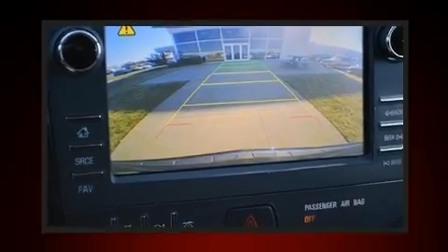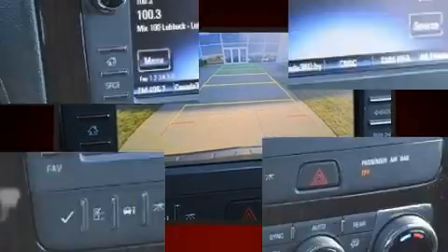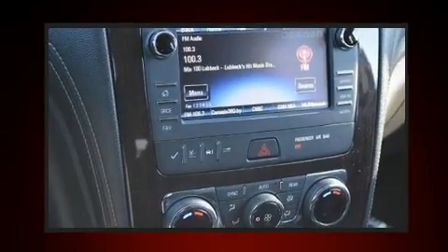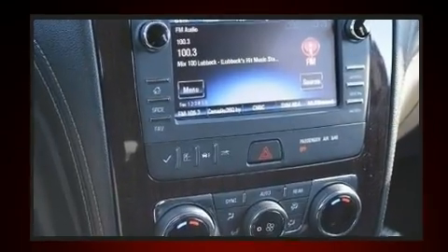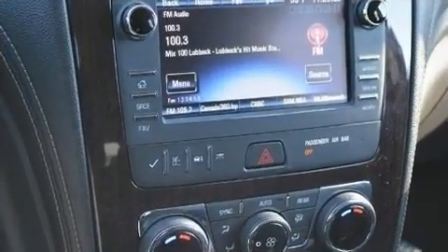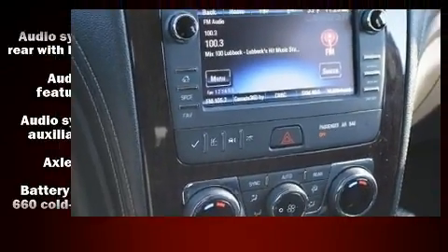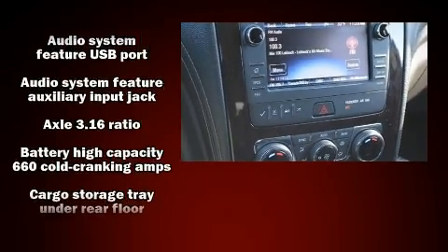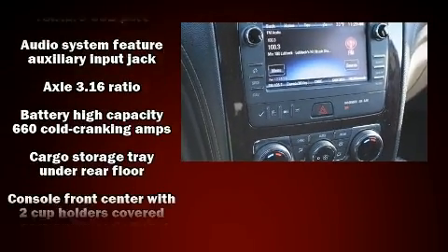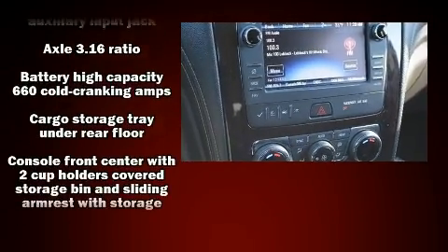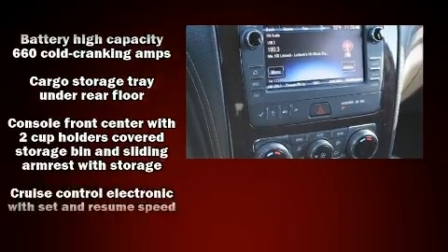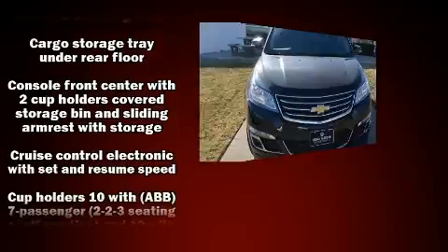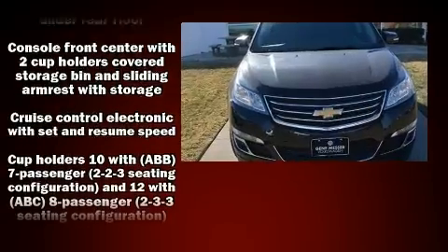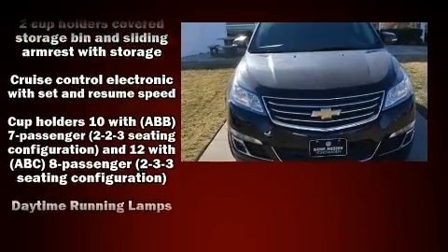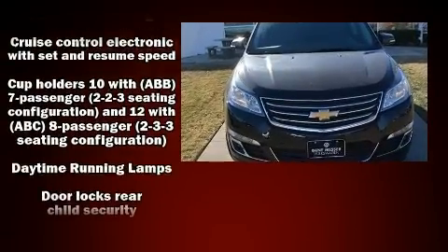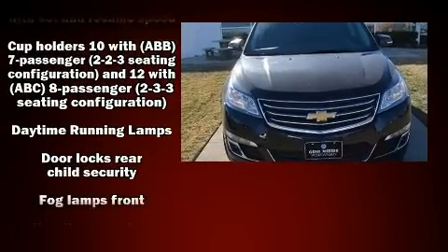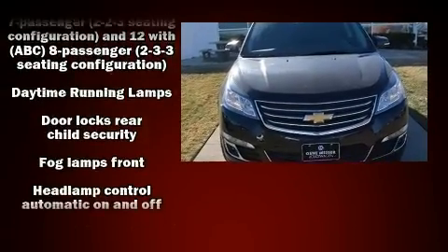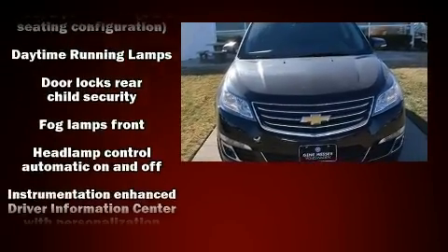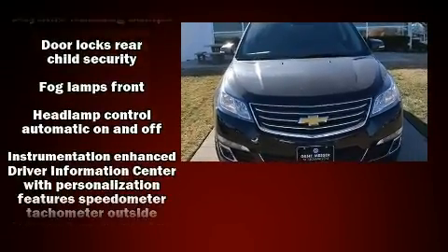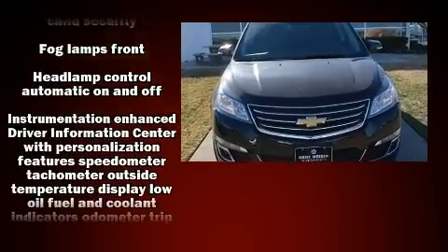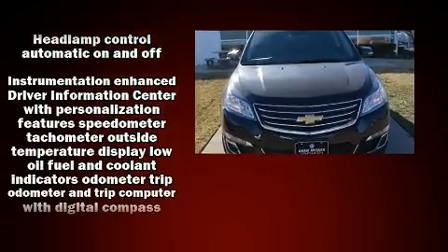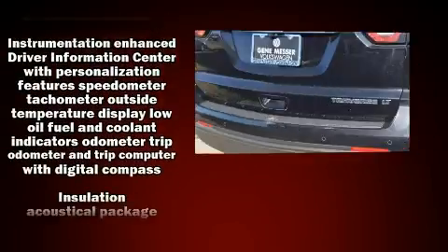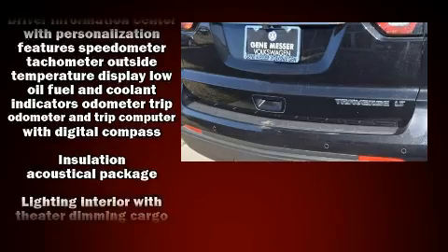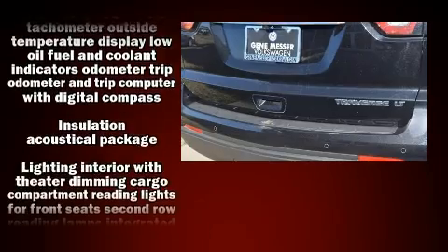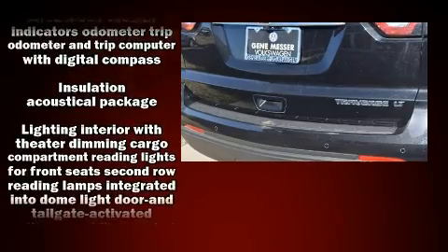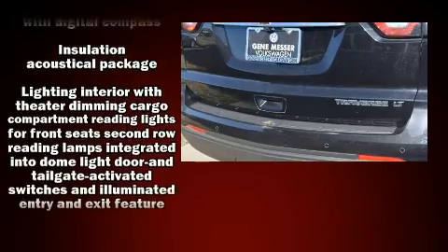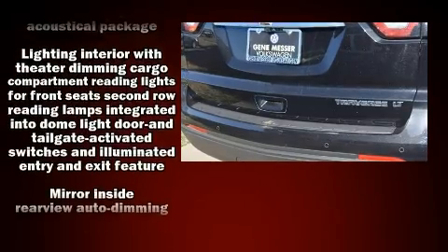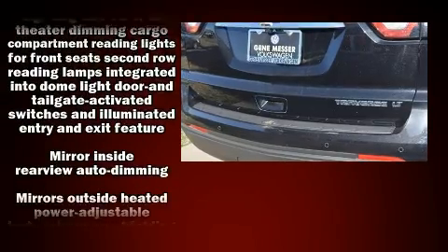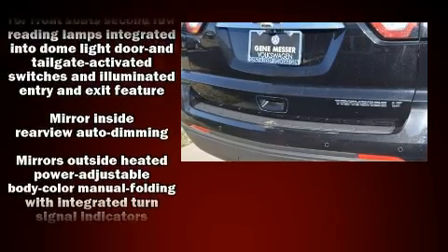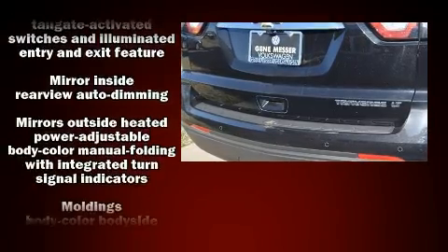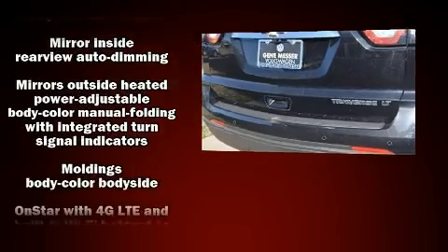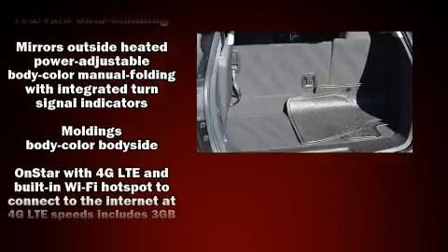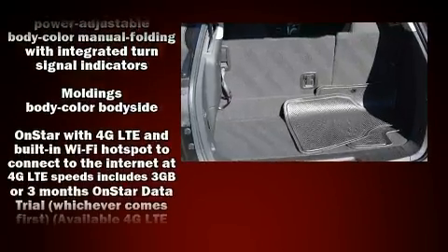Backseat passengers will appreciate the rear audio controls, allowing them to make easy adjustments to the stereo system. Premium sound drives ten speakers, providing you and your passengers a sensational audio experience.